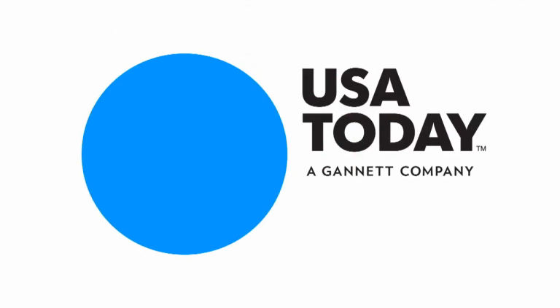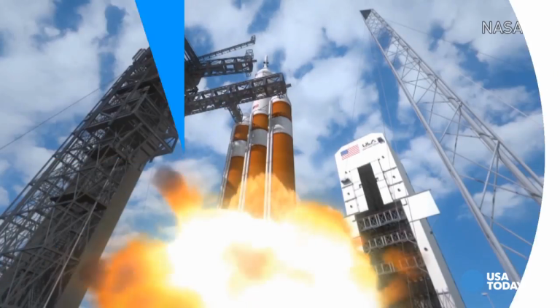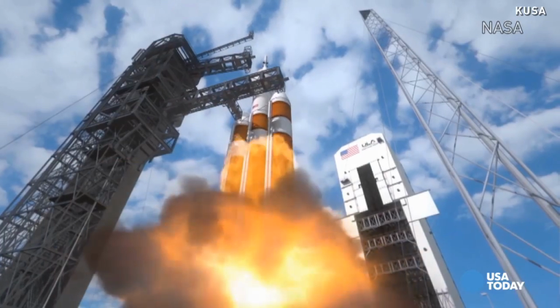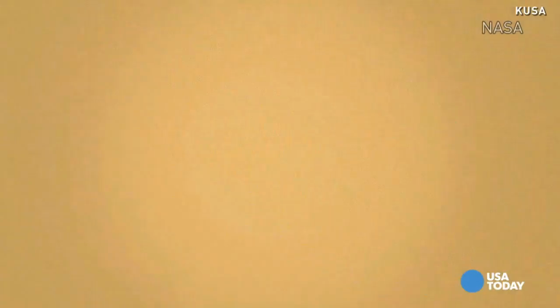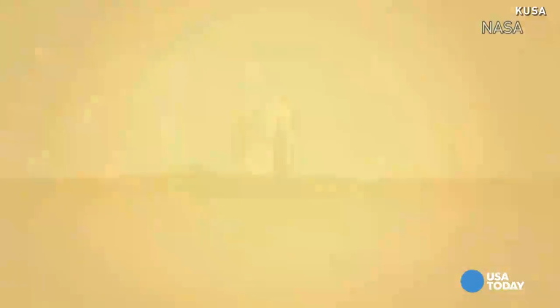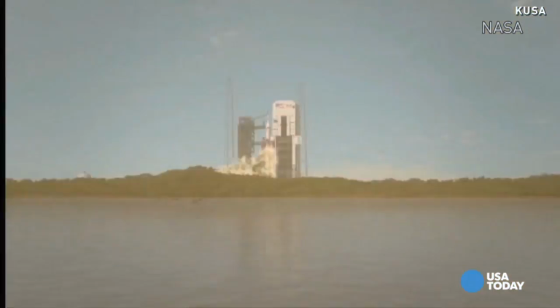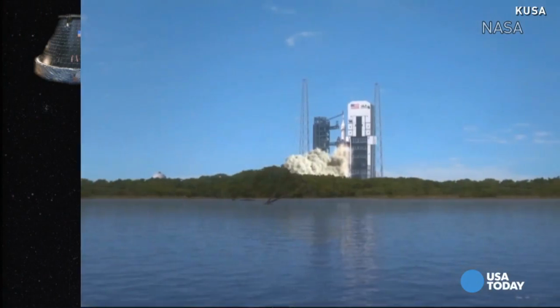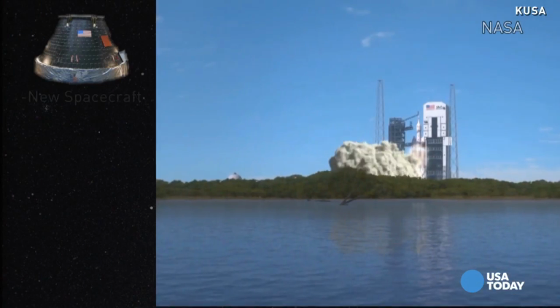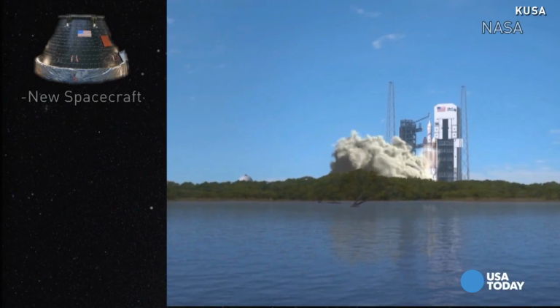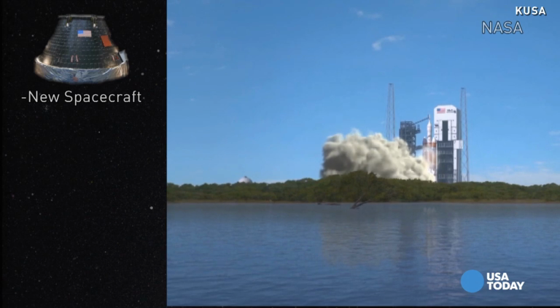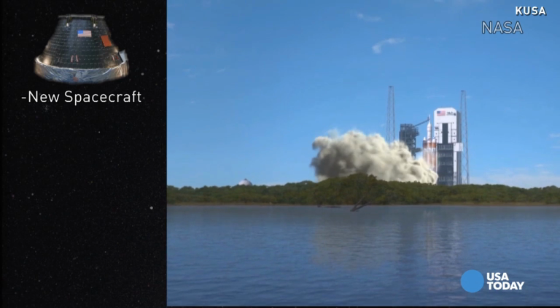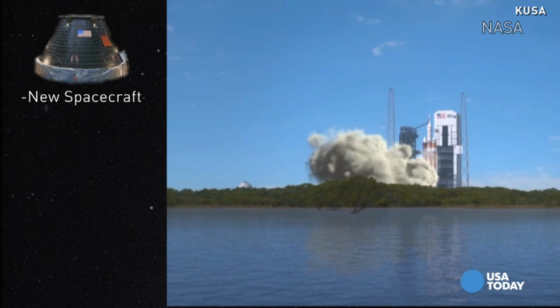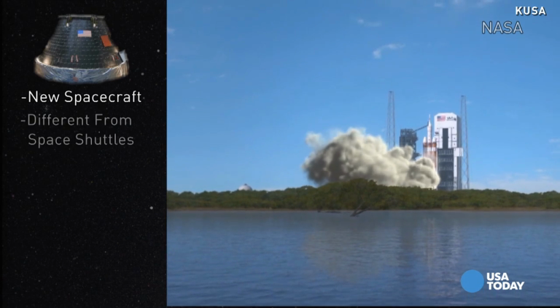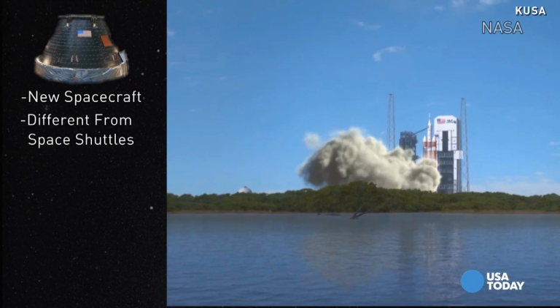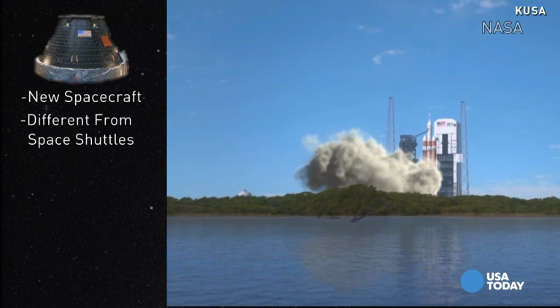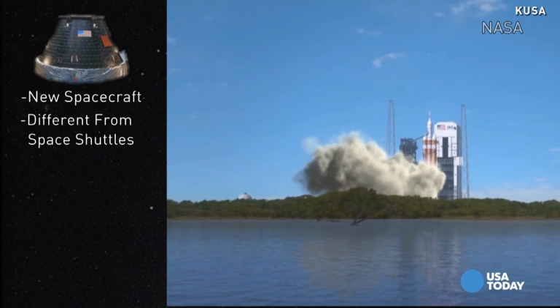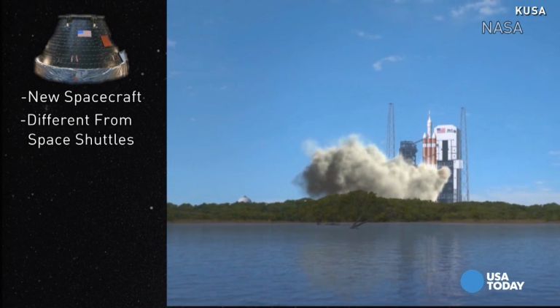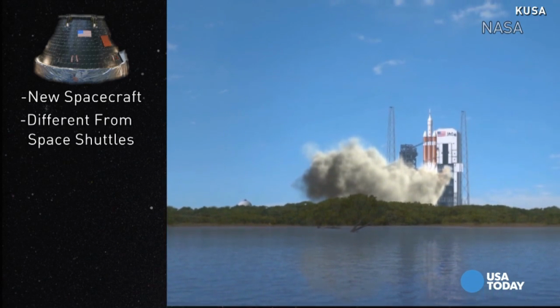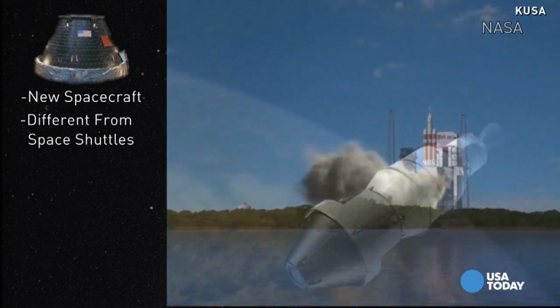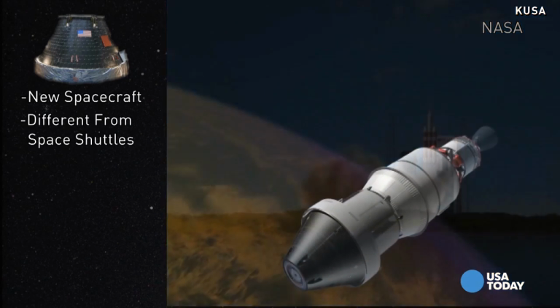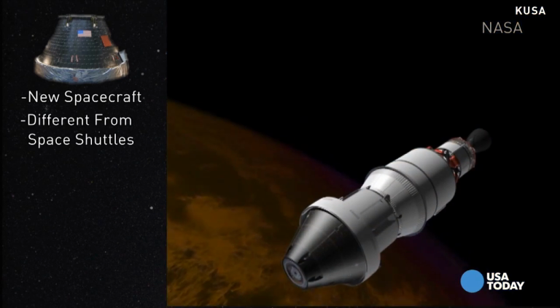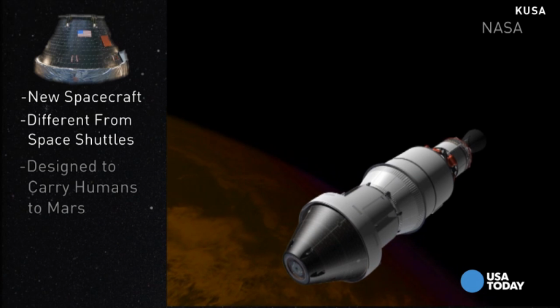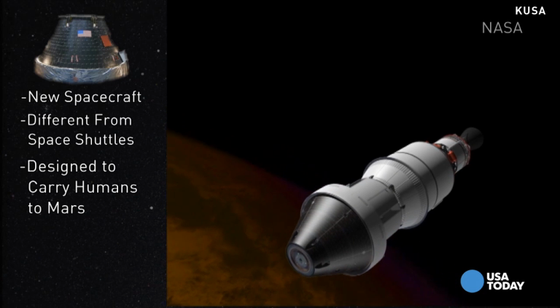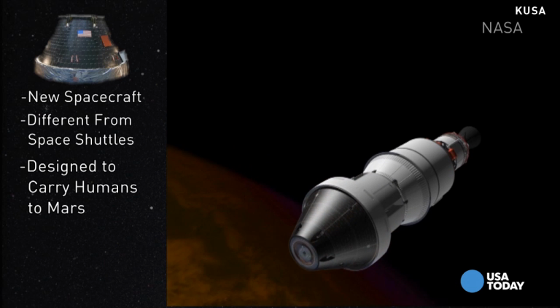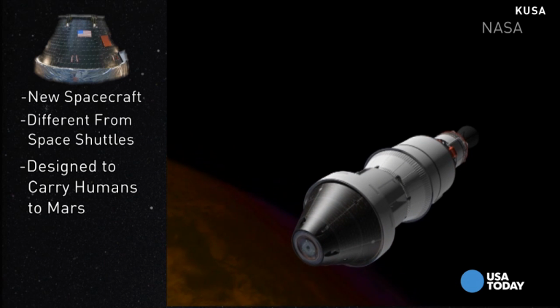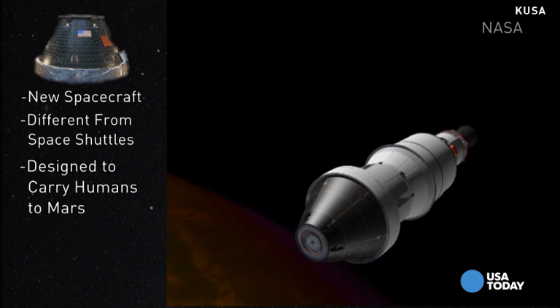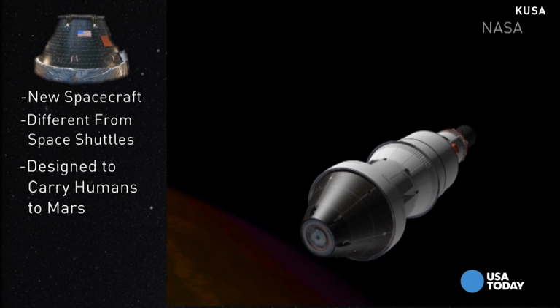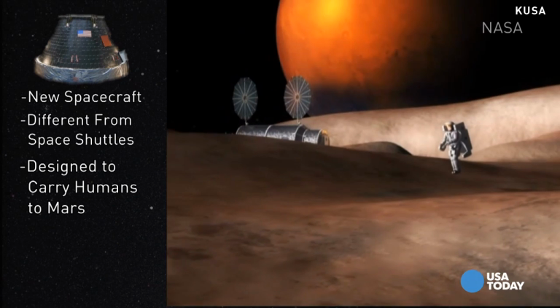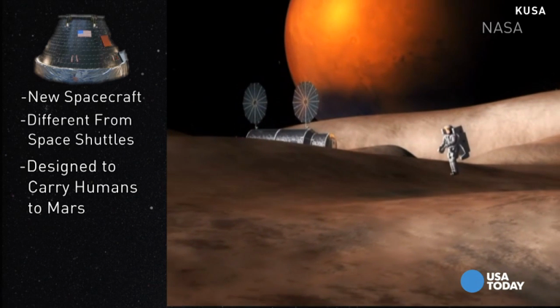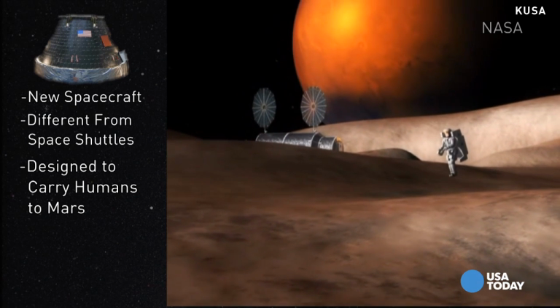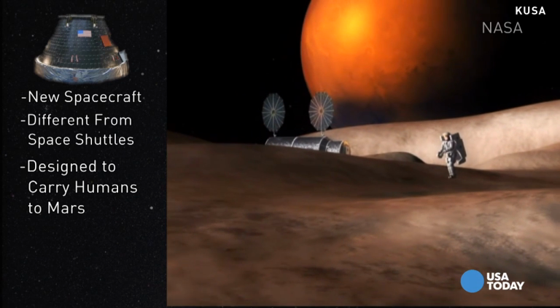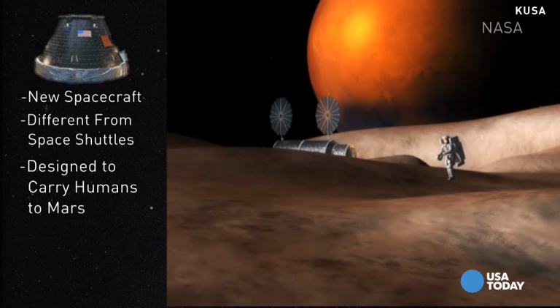There are five main things to know about Orion. First, Orion is a new type of spacecraft, different from the previous space shuttles NASA used for decades. It's meant to carry humans deeper into space, to places they've never been before, like Mars.